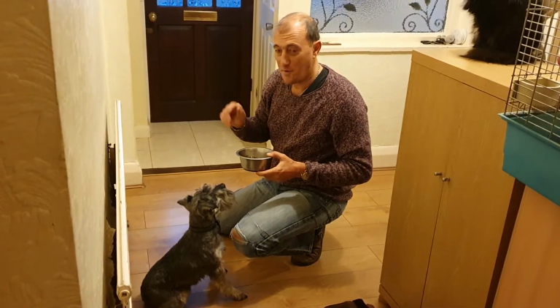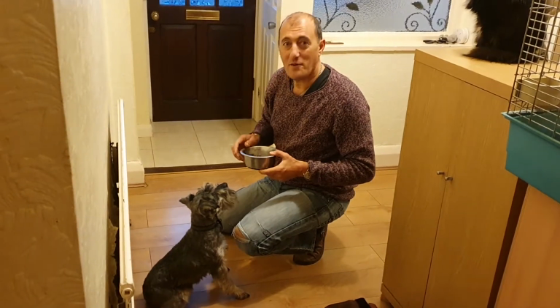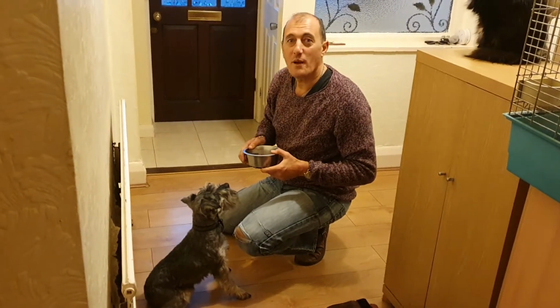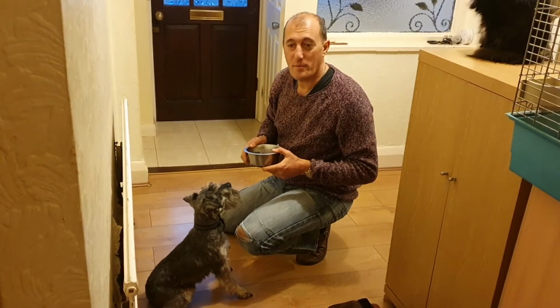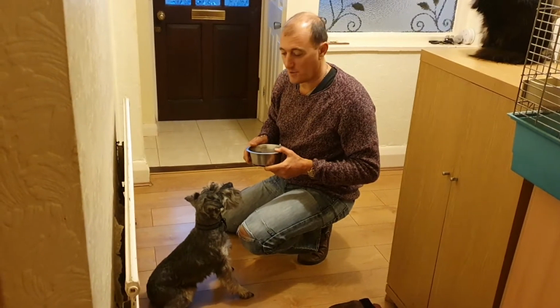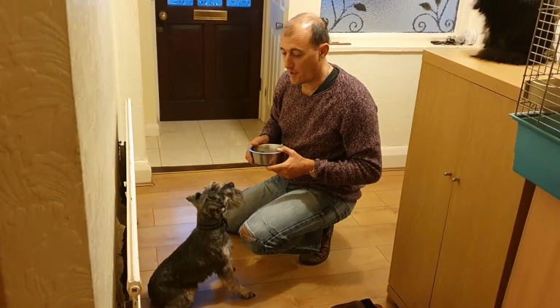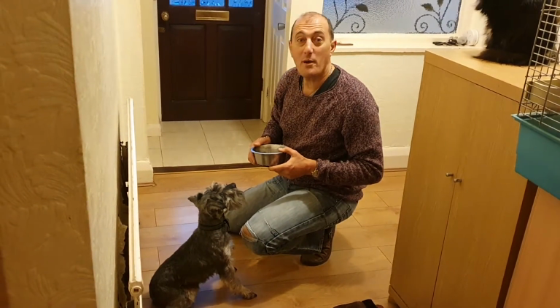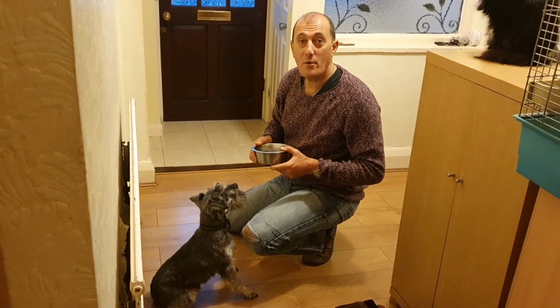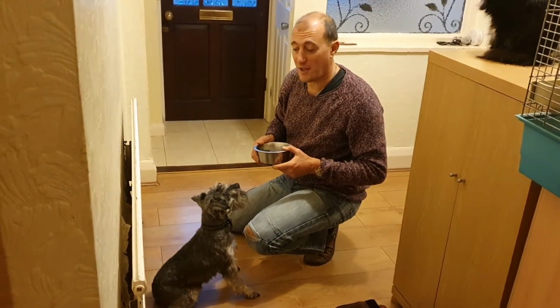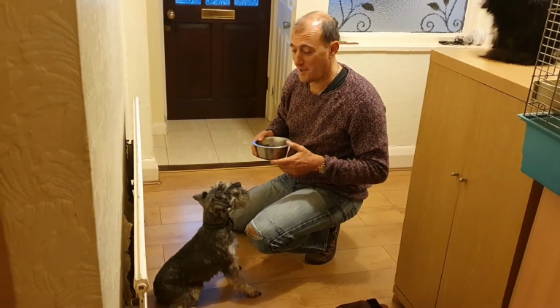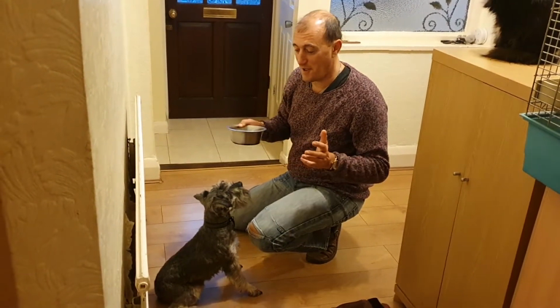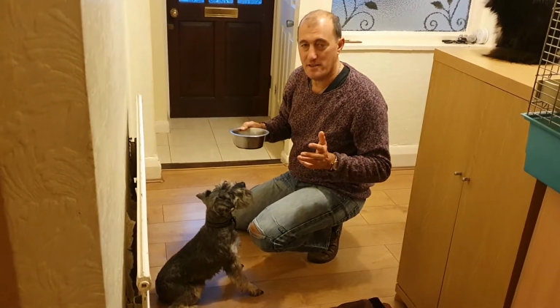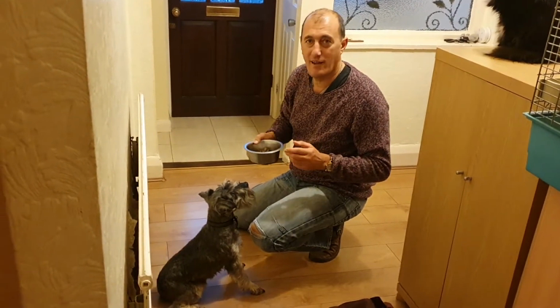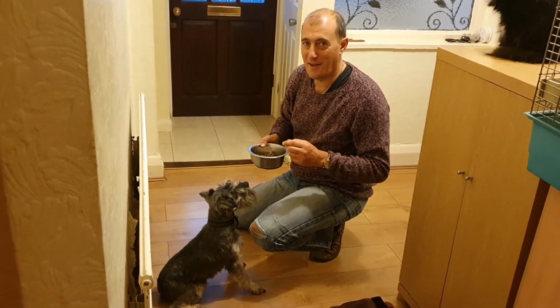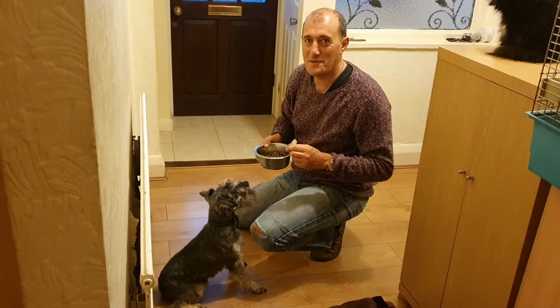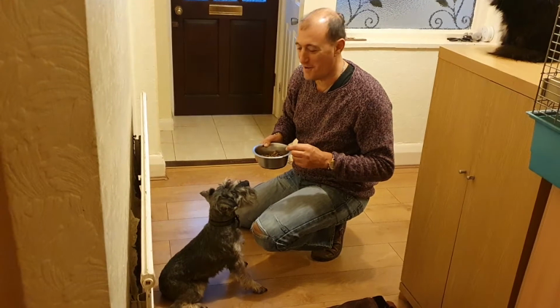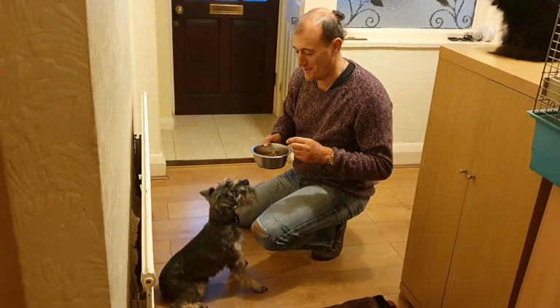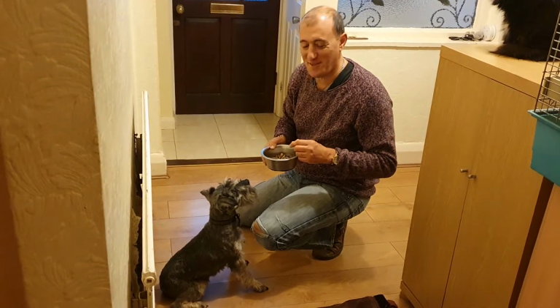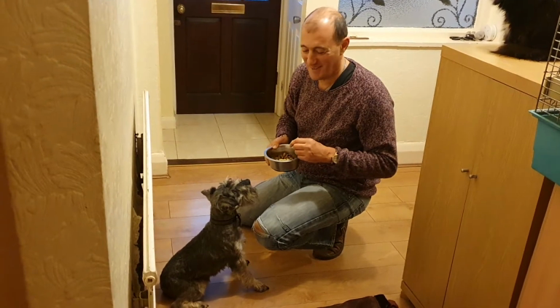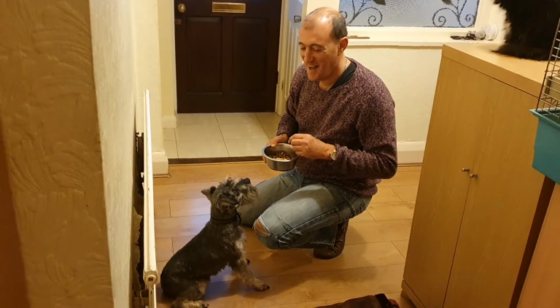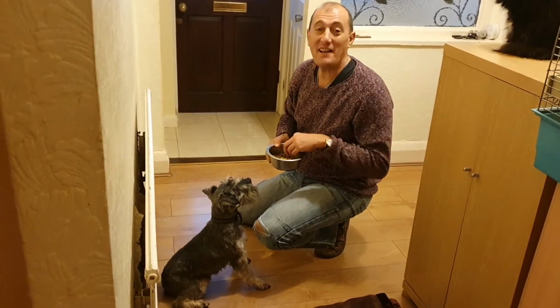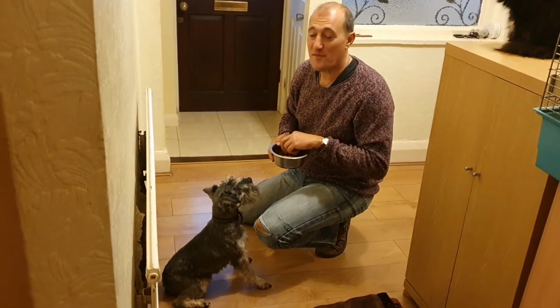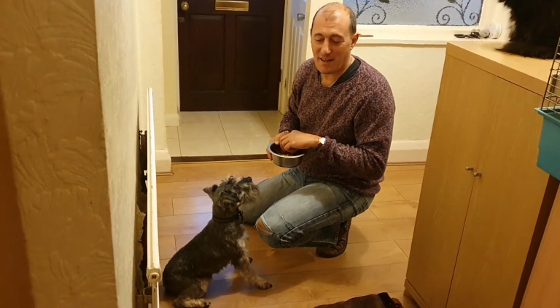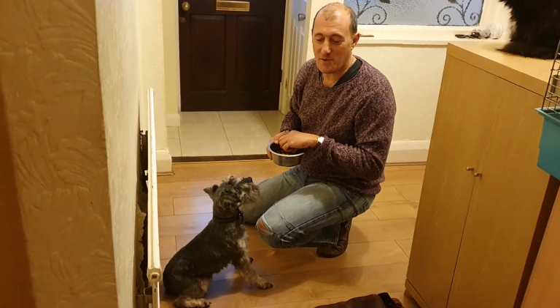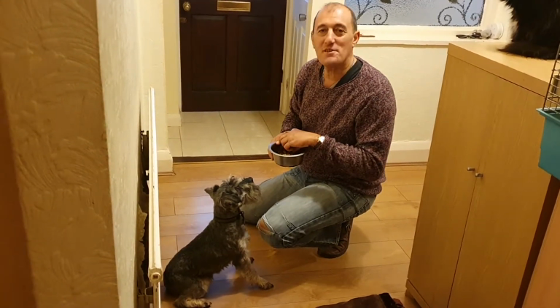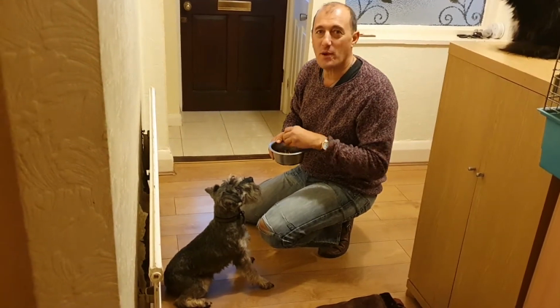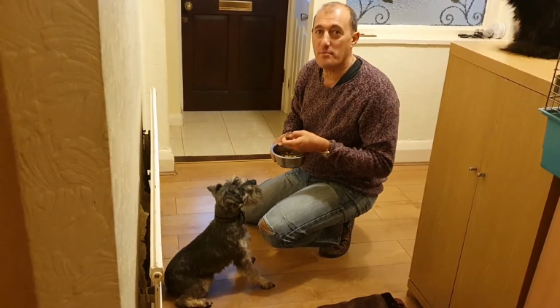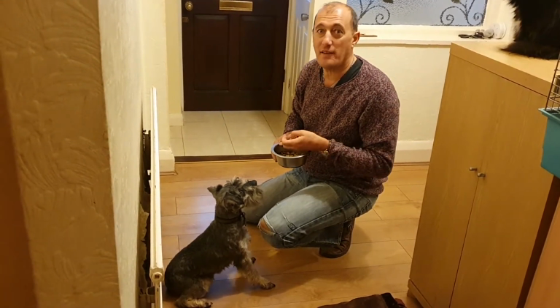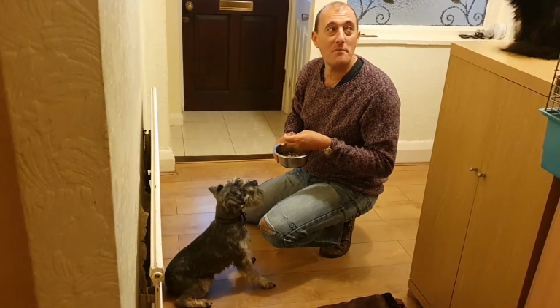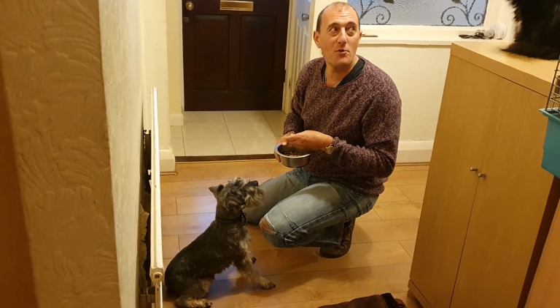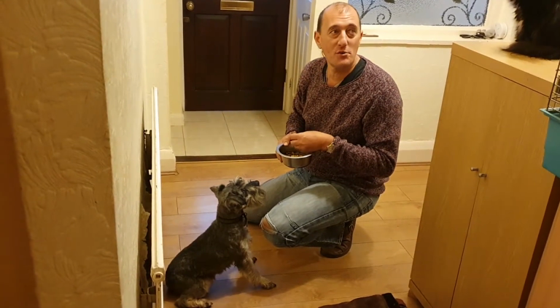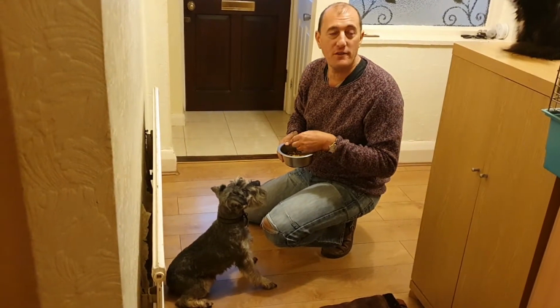Here we go. We're about to start now a homeworking series, a coronavirus special. Fairly easy one to start with, but the most useful thing.